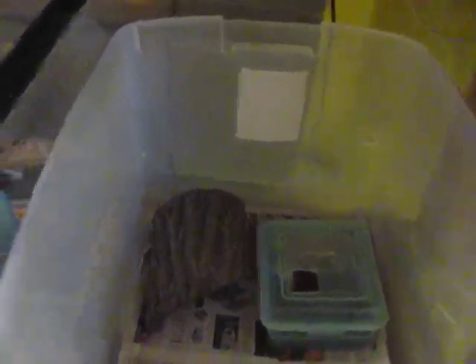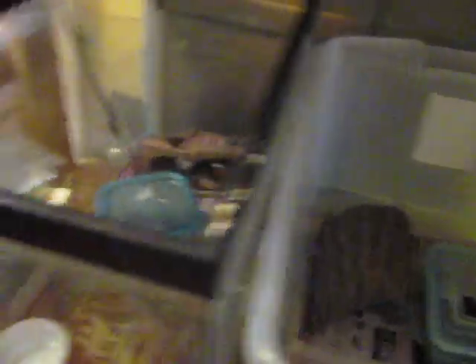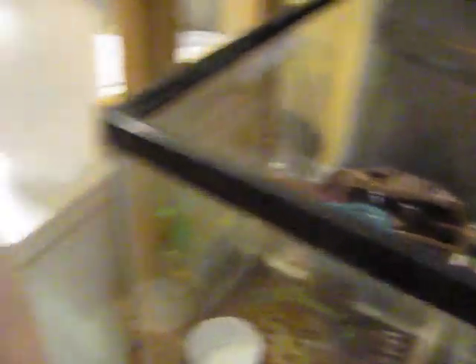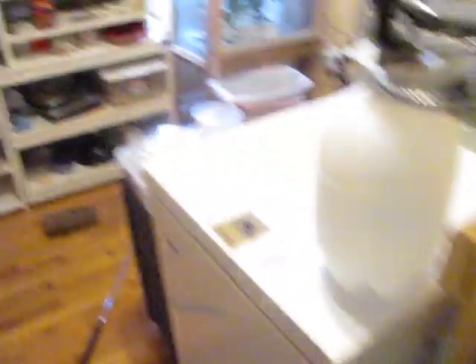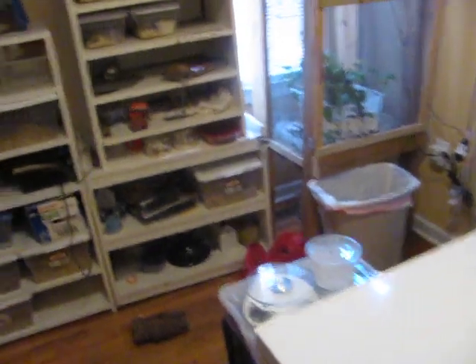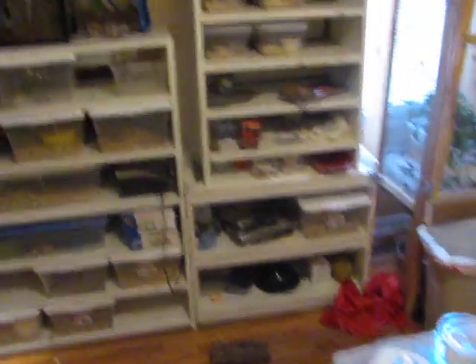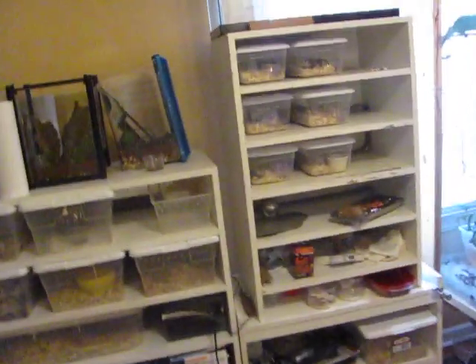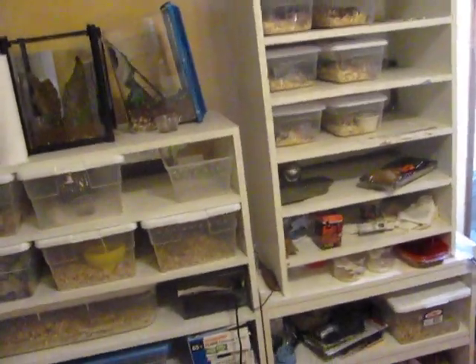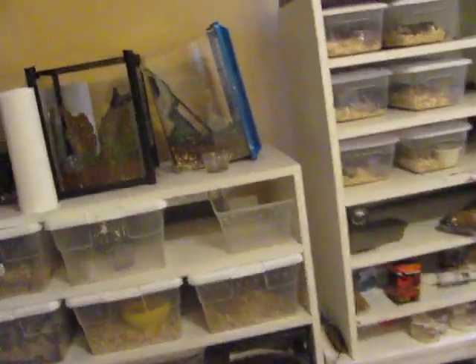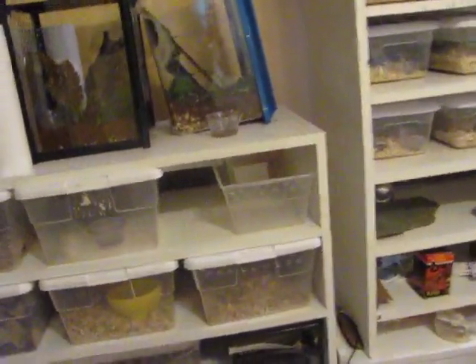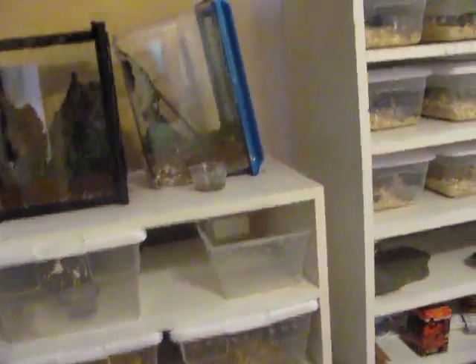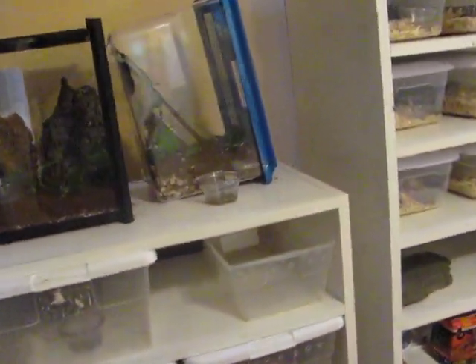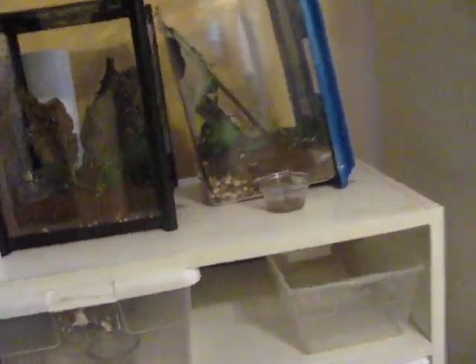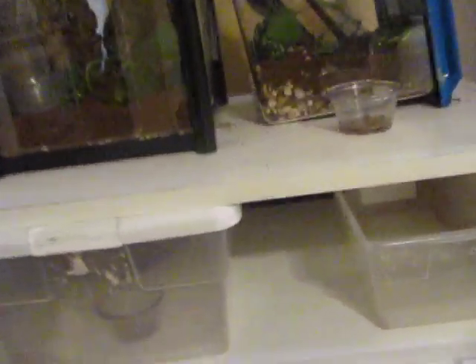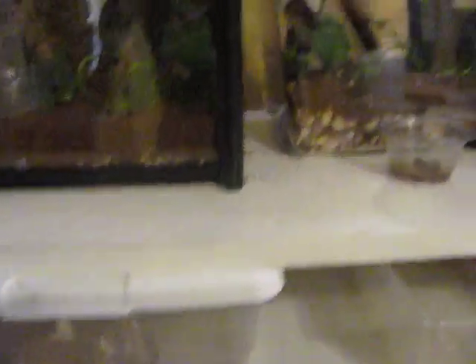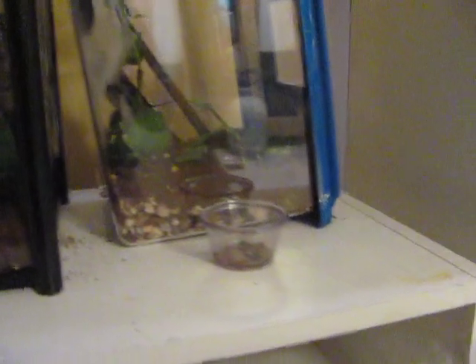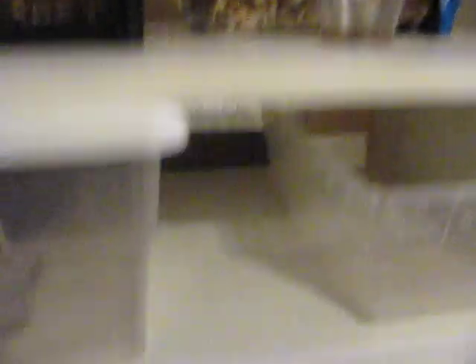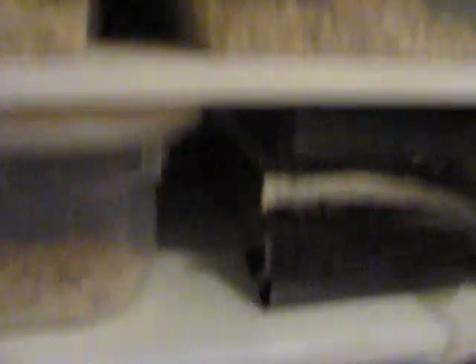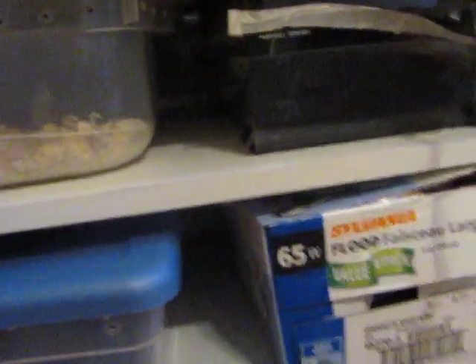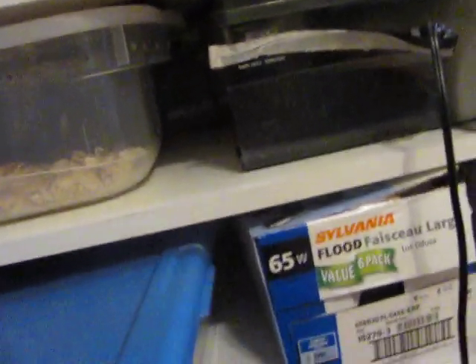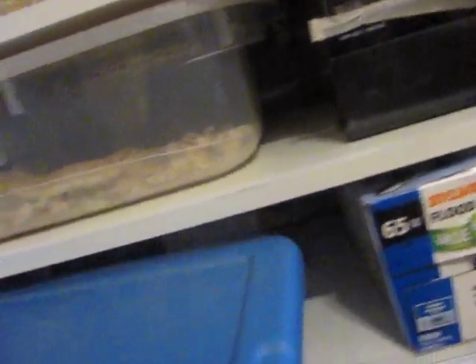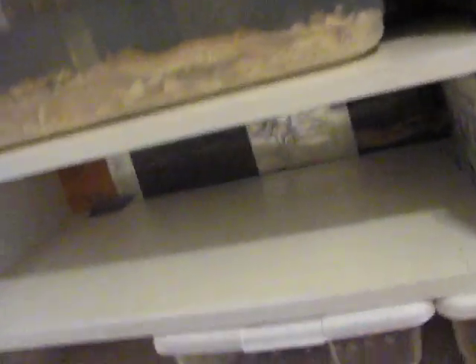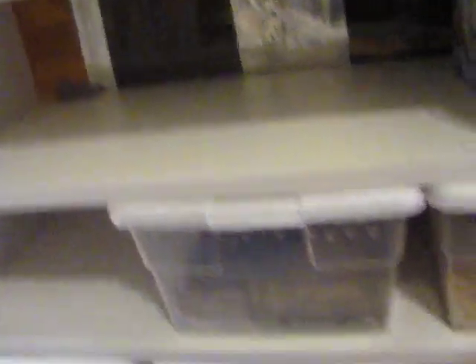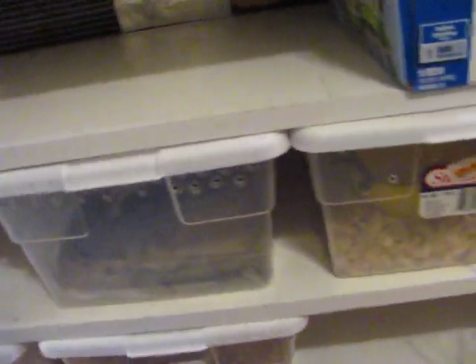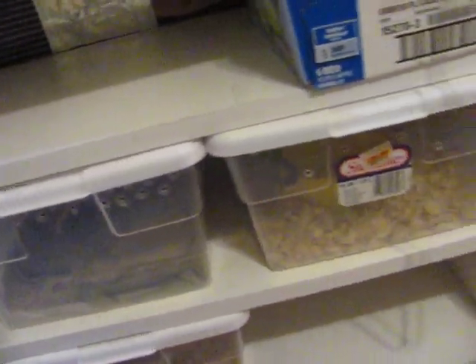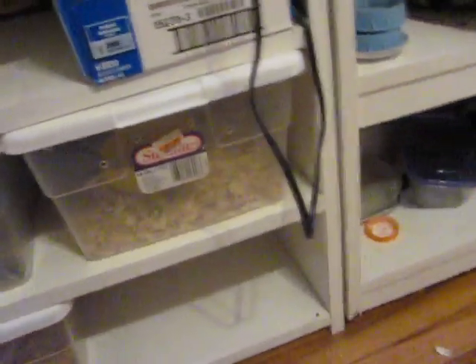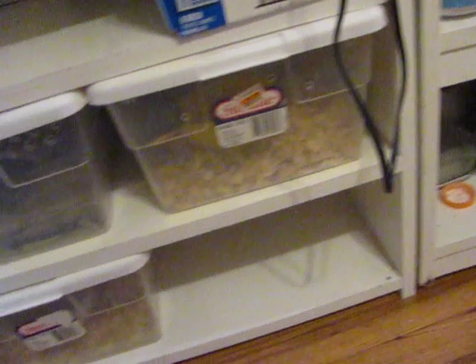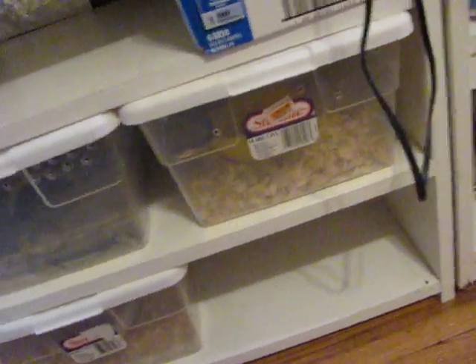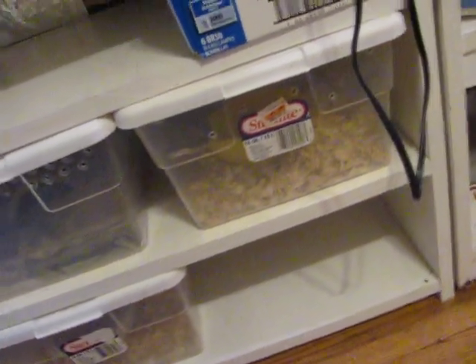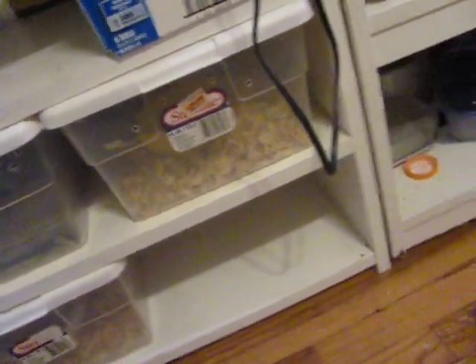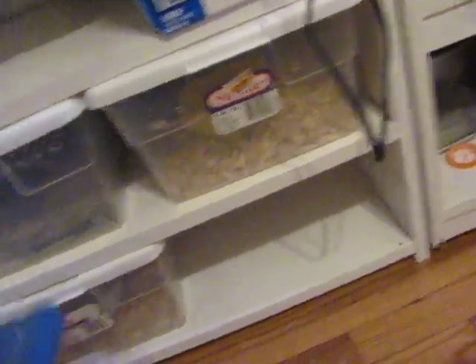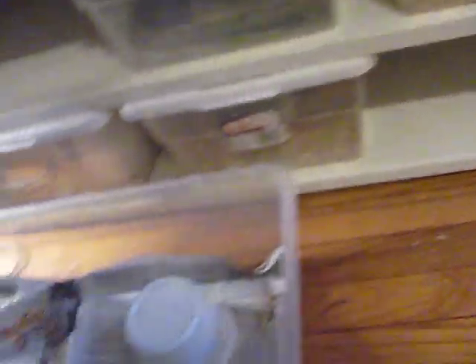I'm getting a new black tree monitor finally this weekend — the one I've been talking about getting forever. I'm finally going to be getting it. I'm pretty excited about that, and getting a really nice new cage with it too.